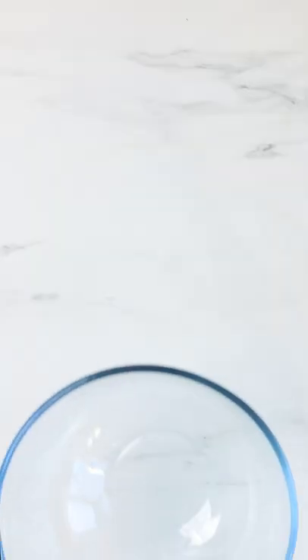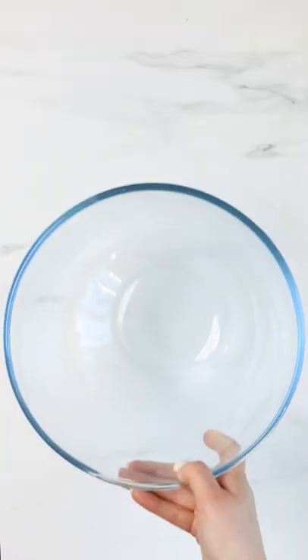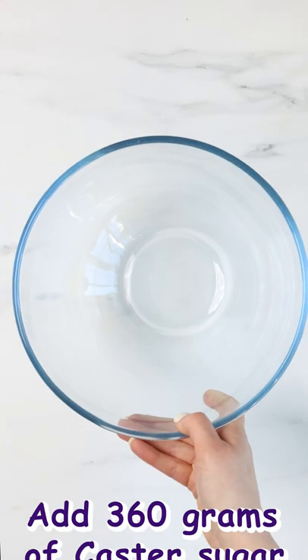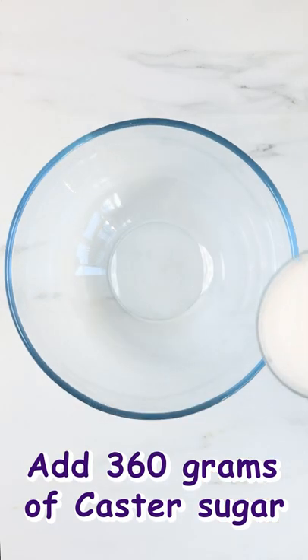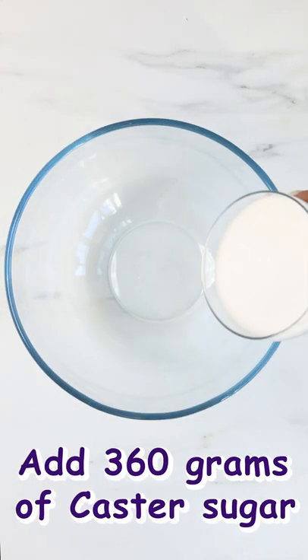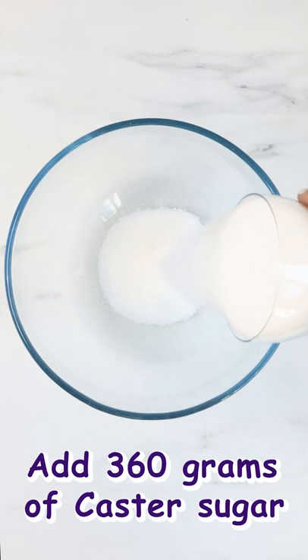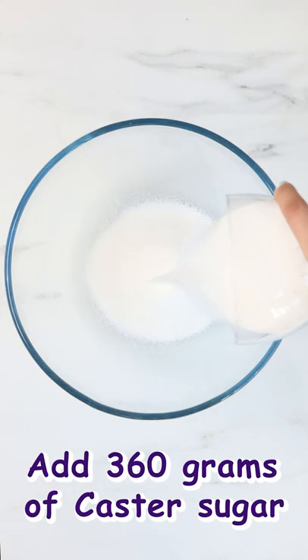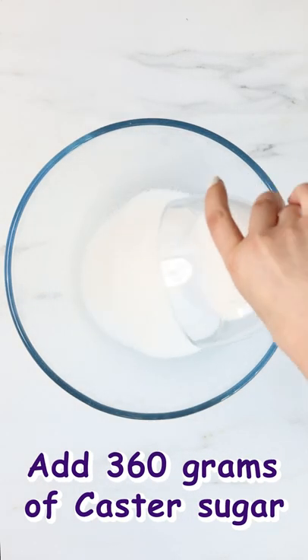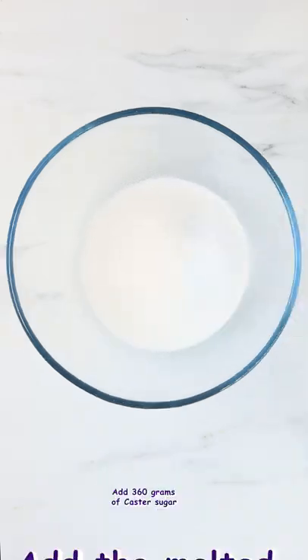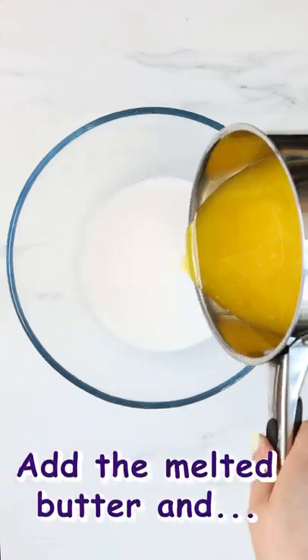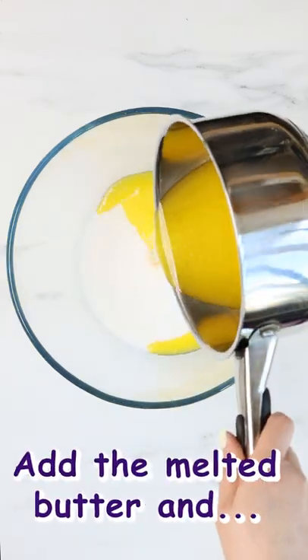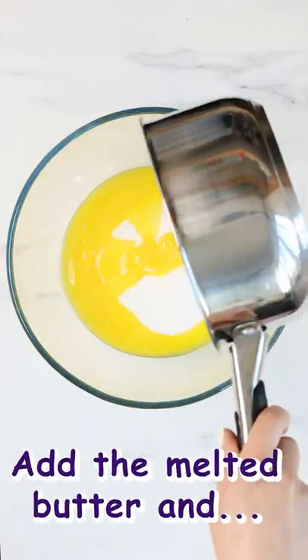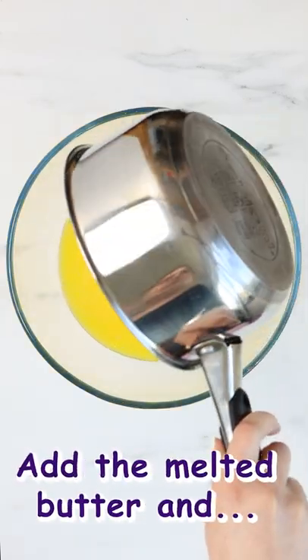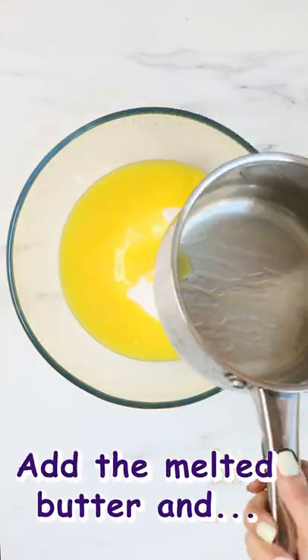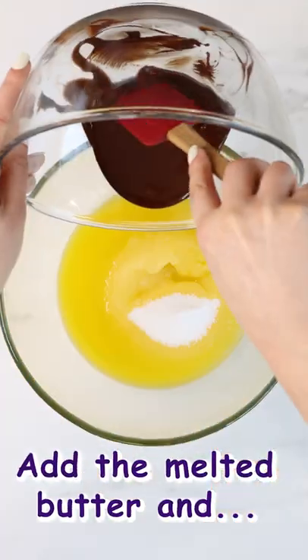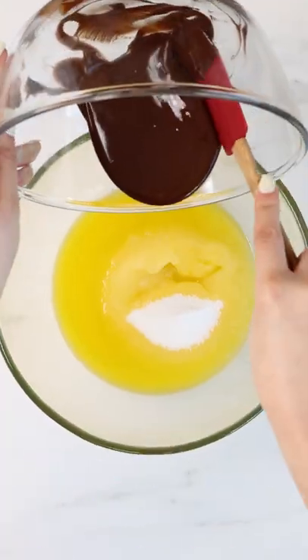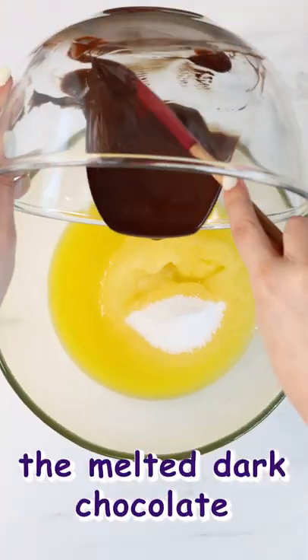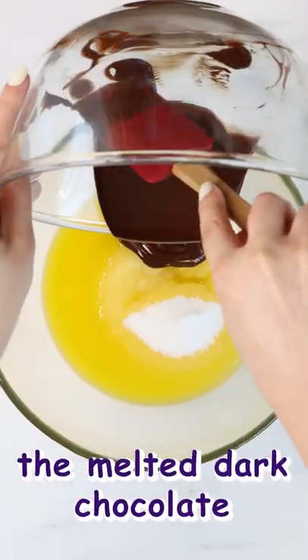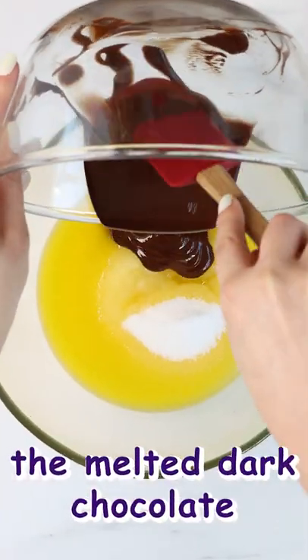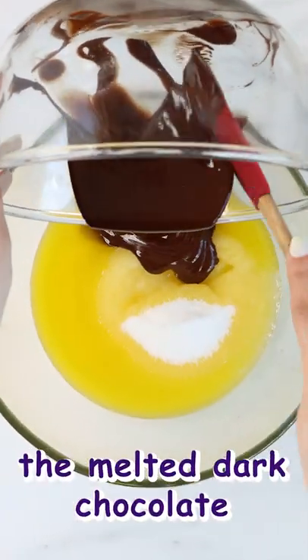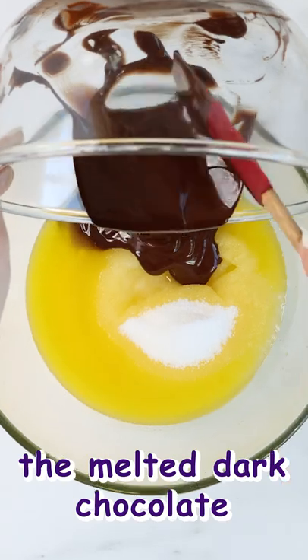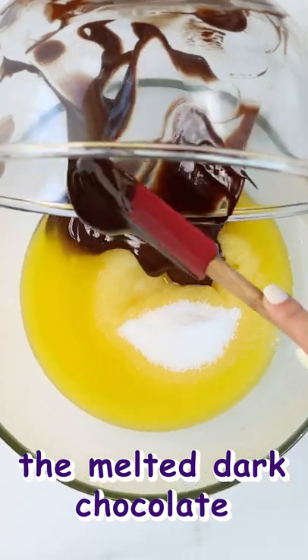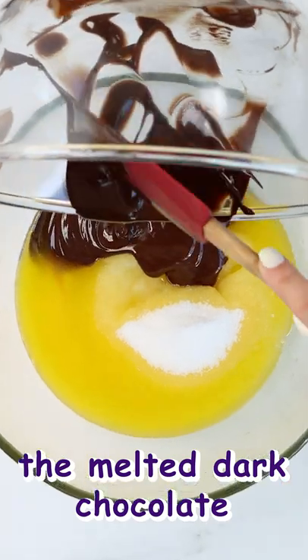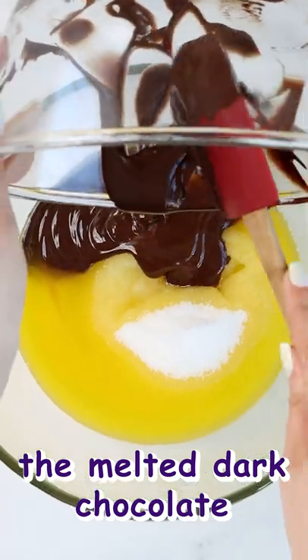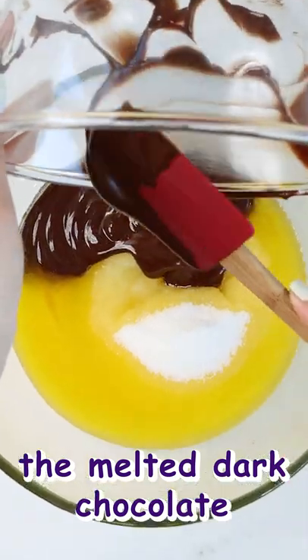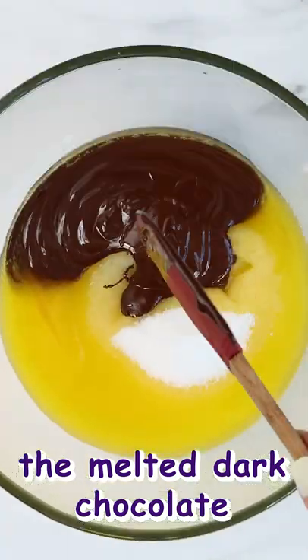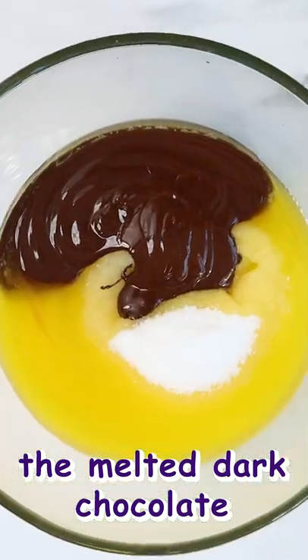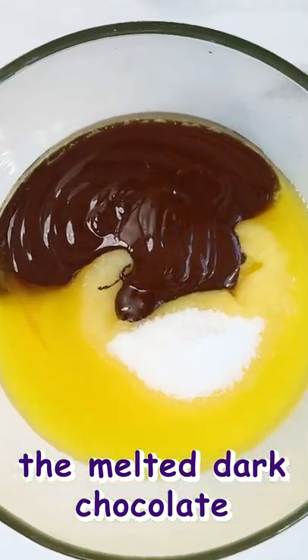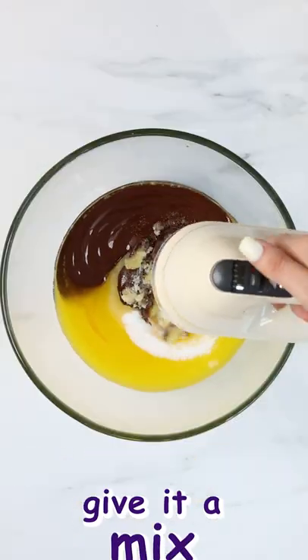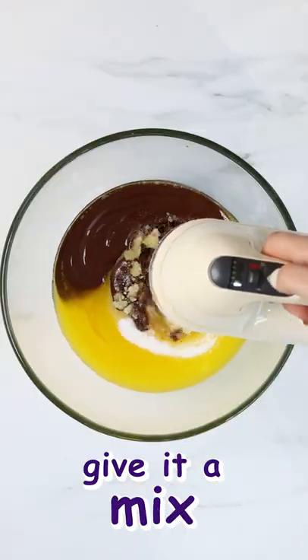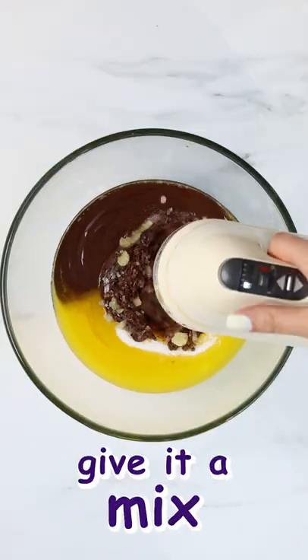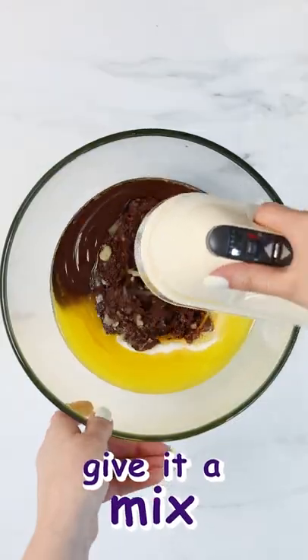Into a mixing bowl add your sugar, melted butter, and chocolate. The secret ingredient for baking perfect brownies is of course dark chocolate, and give it a good mix with a whisk.